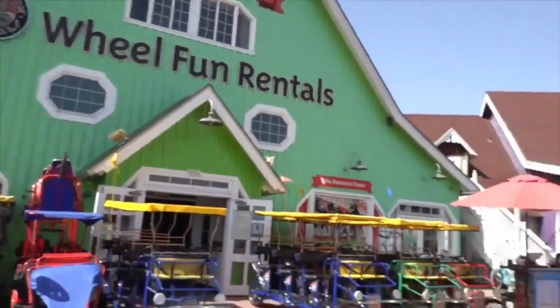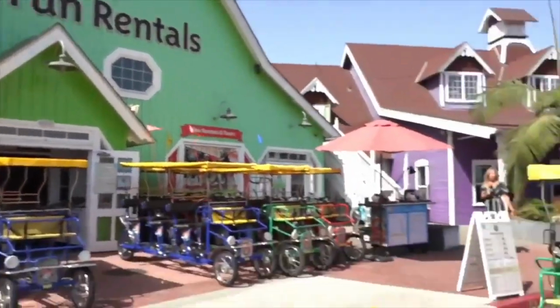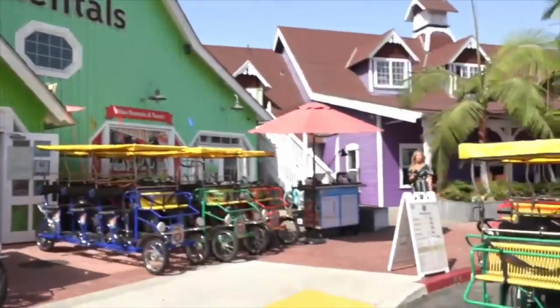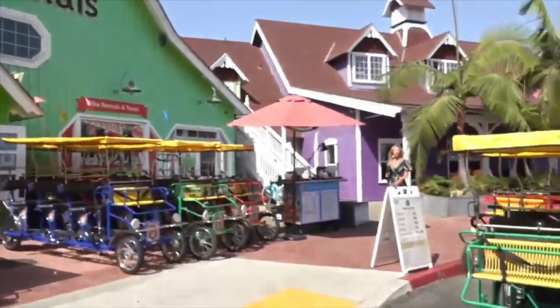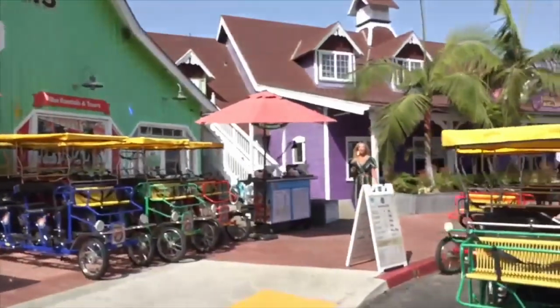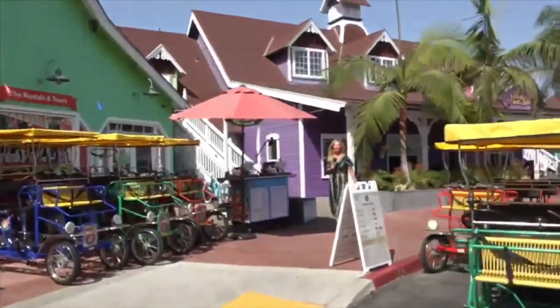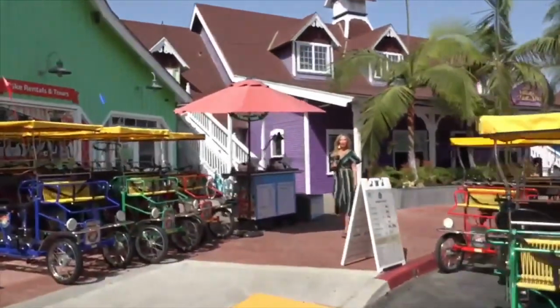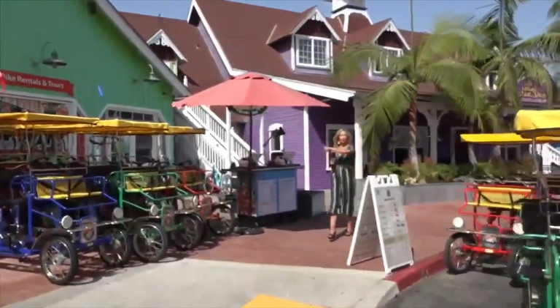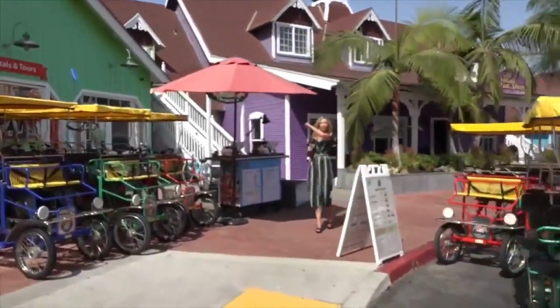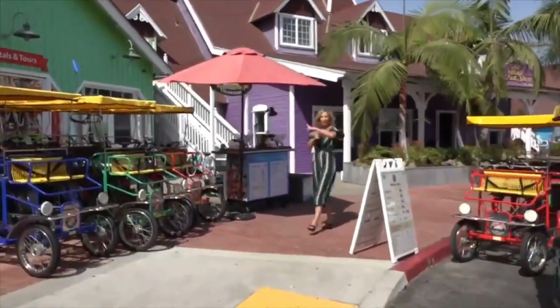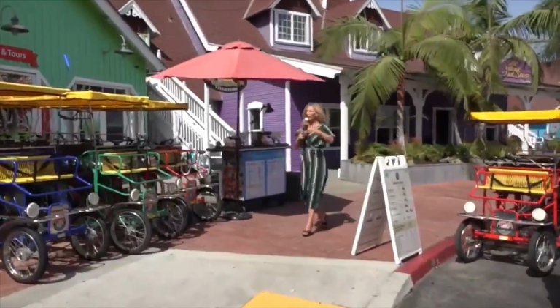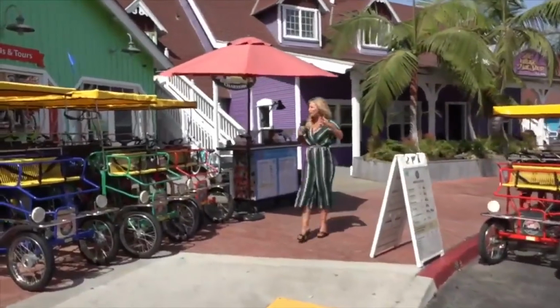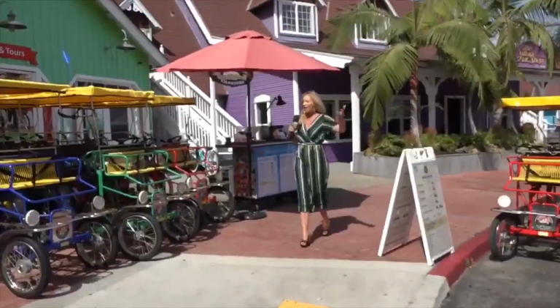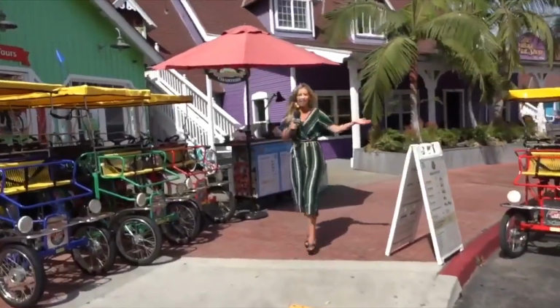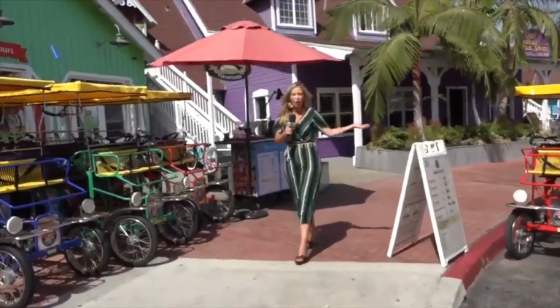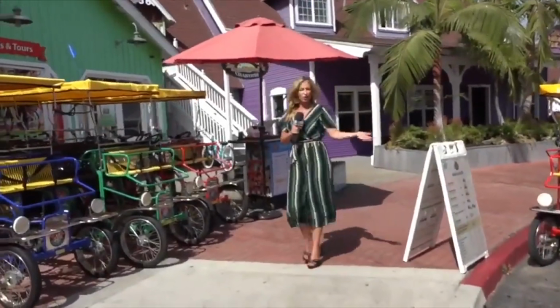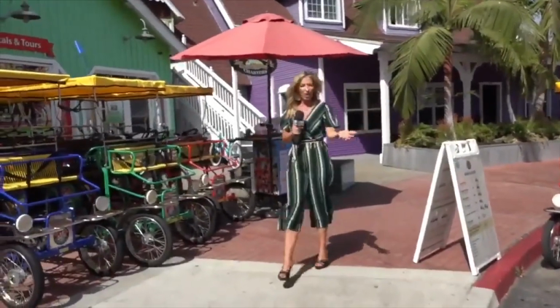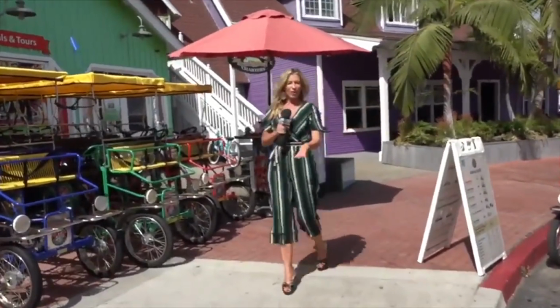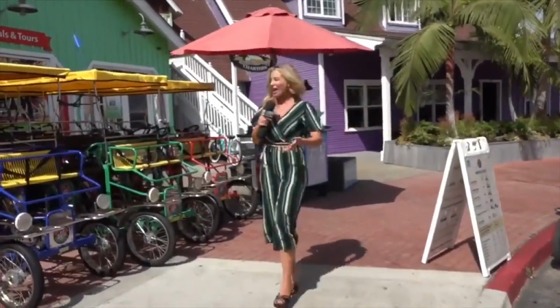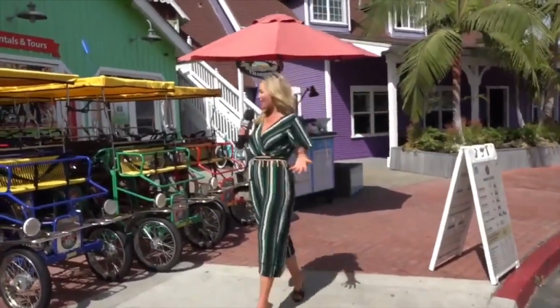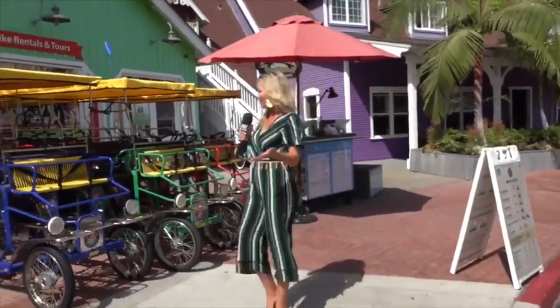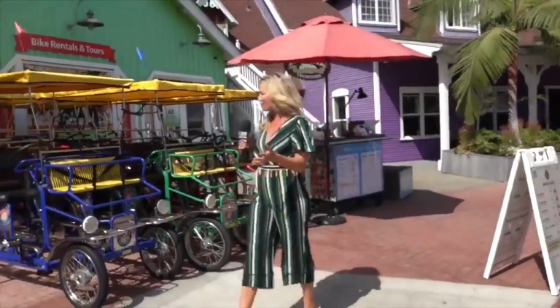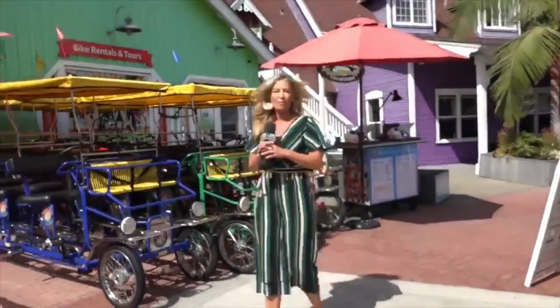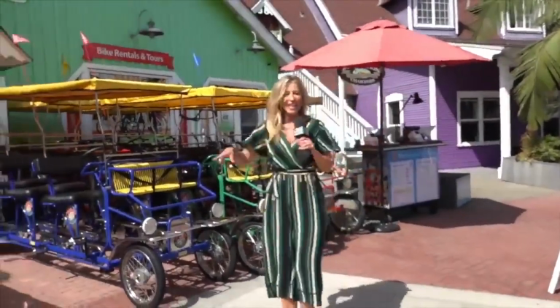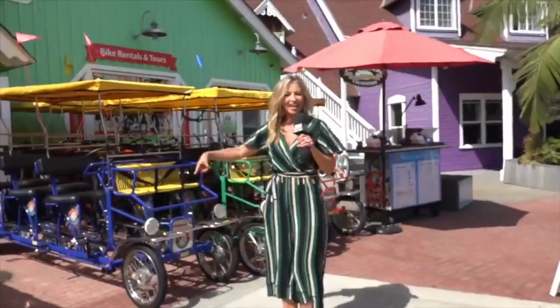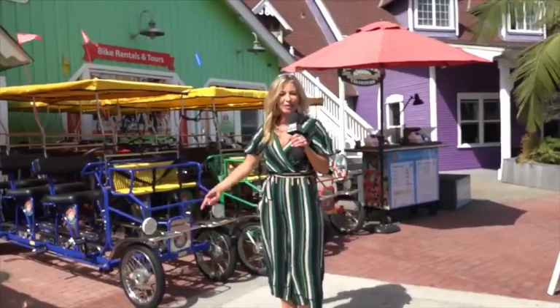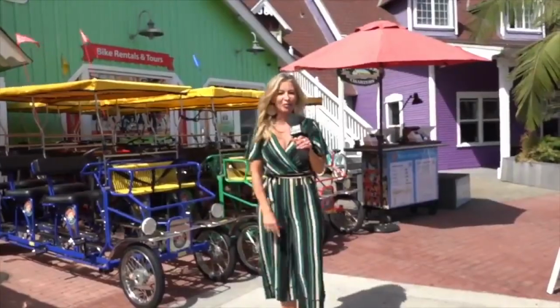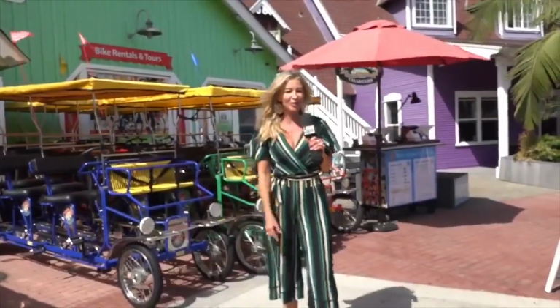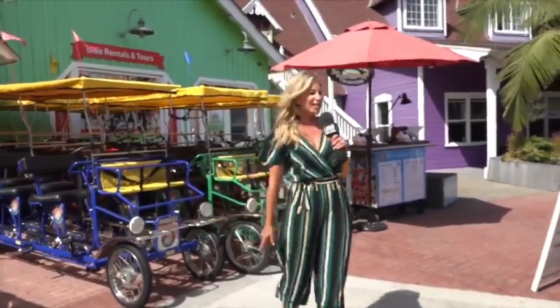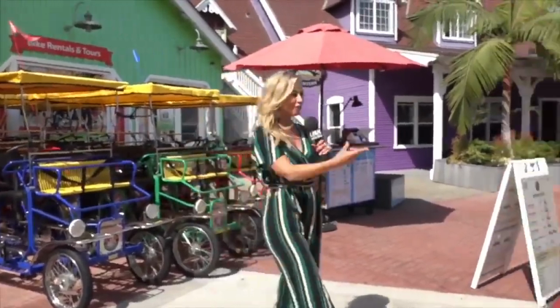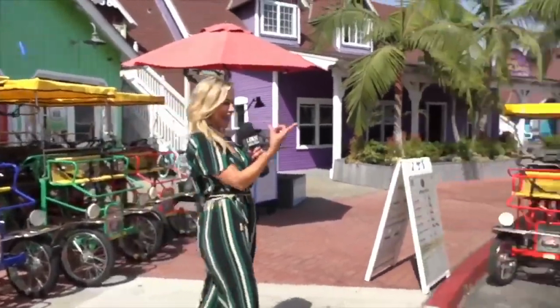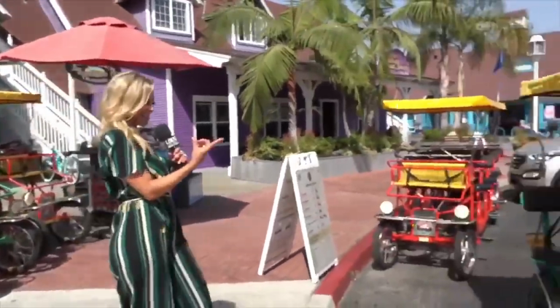This is Melissa Orozco with LBLN. We're at Wheel Fun Rentals. I've always wanted to stop here — I never have taken the time — but today I got to meet some really cool guys, my new friend Anthony.